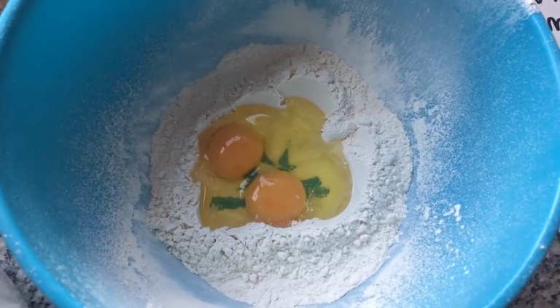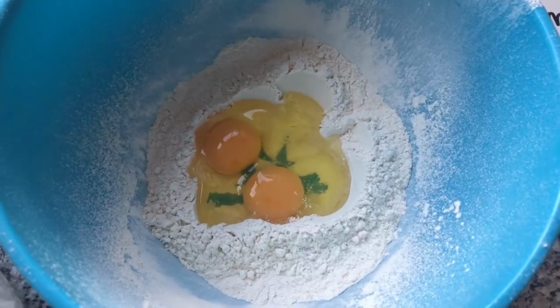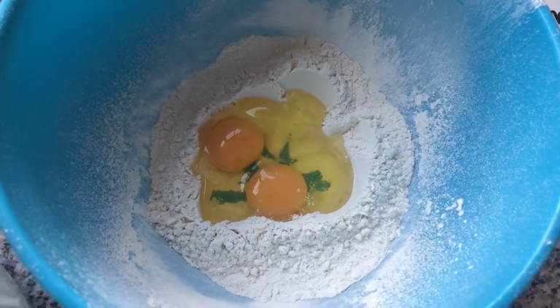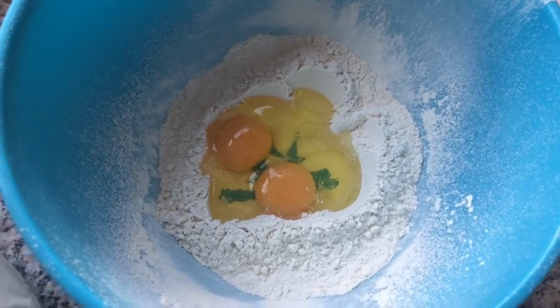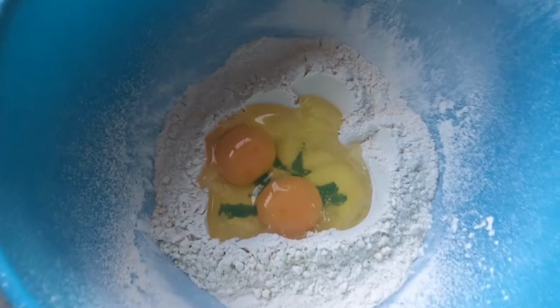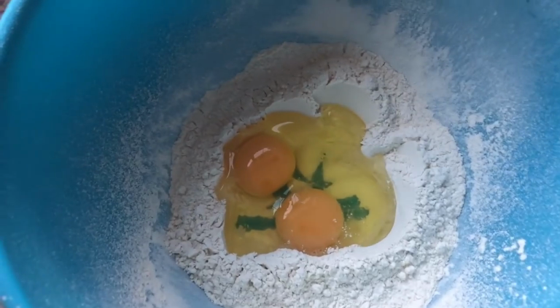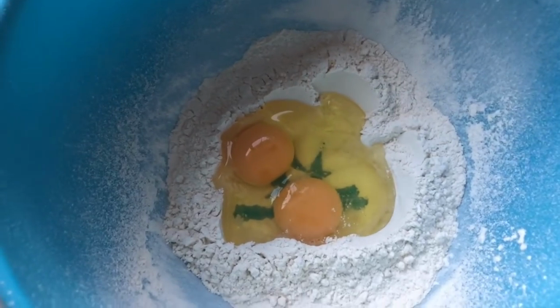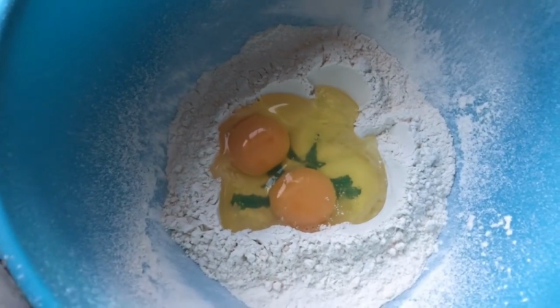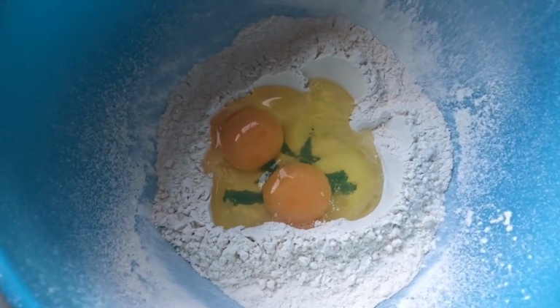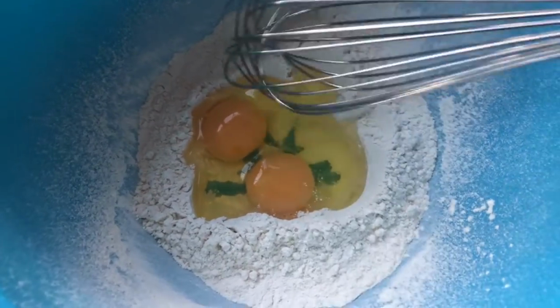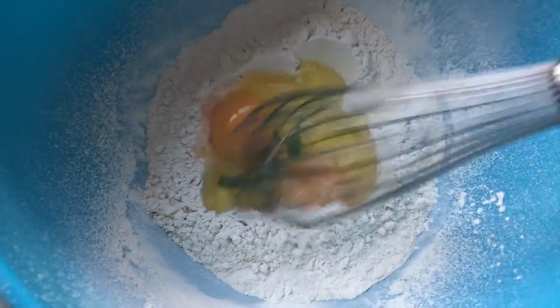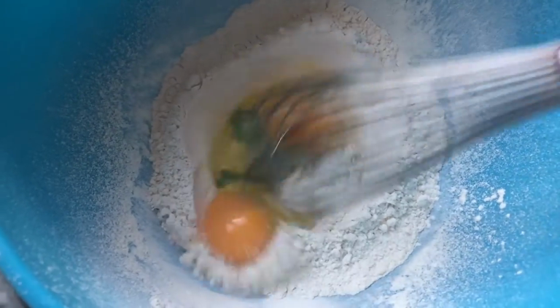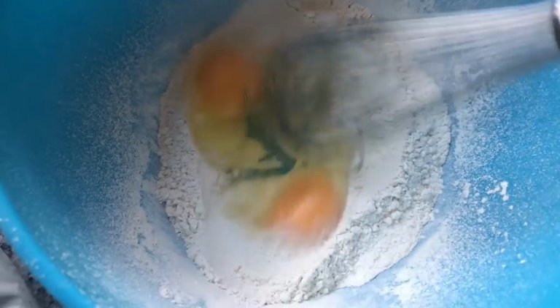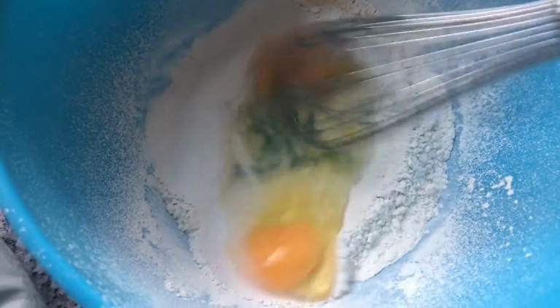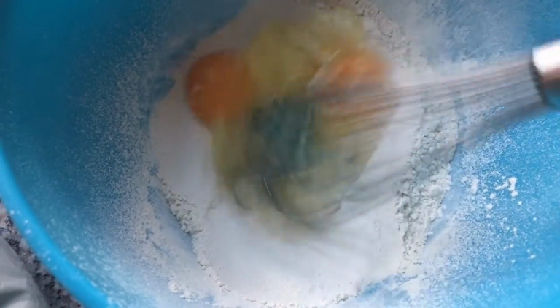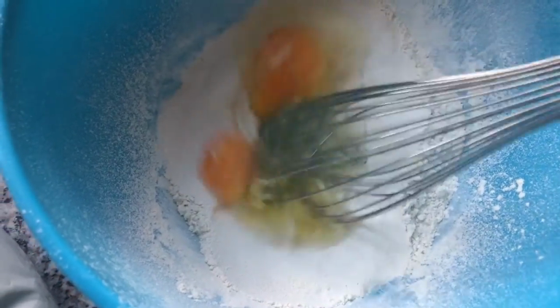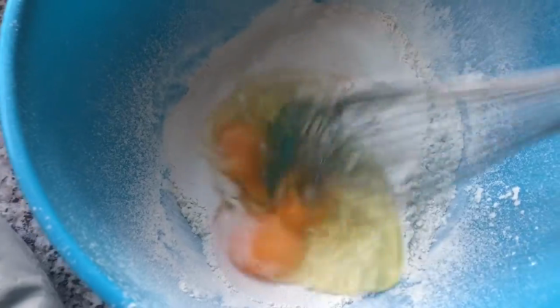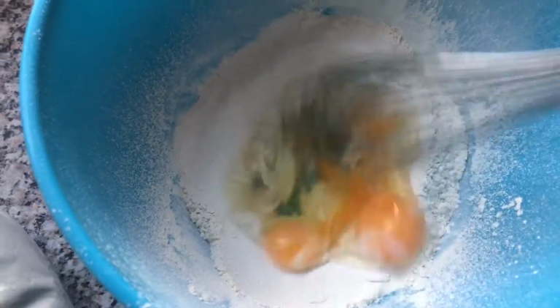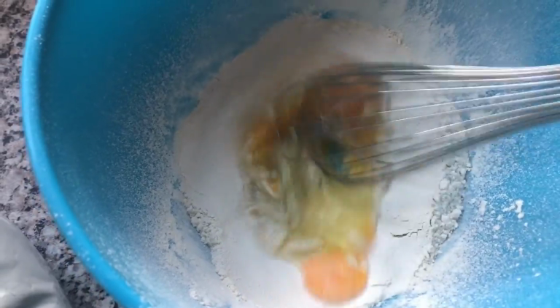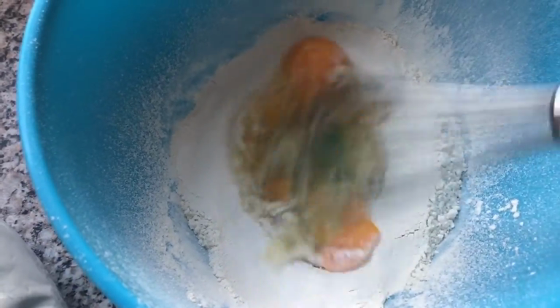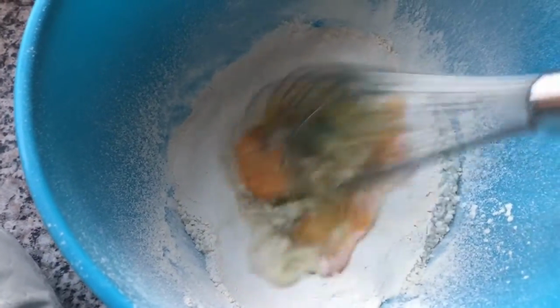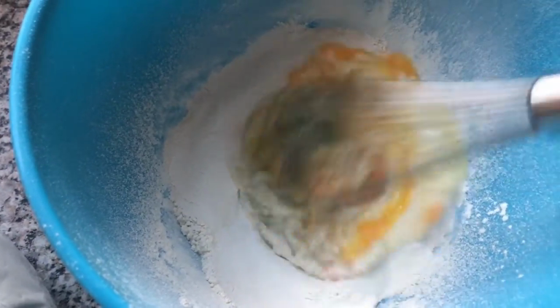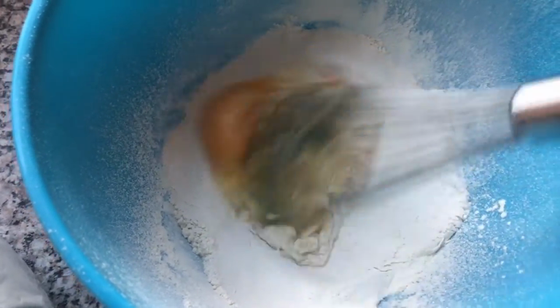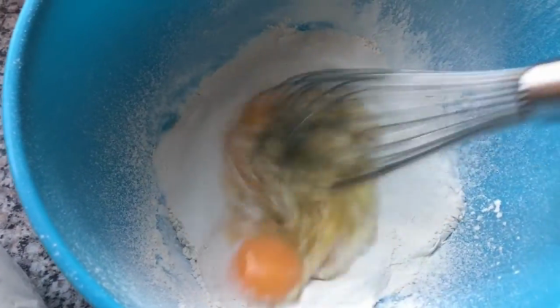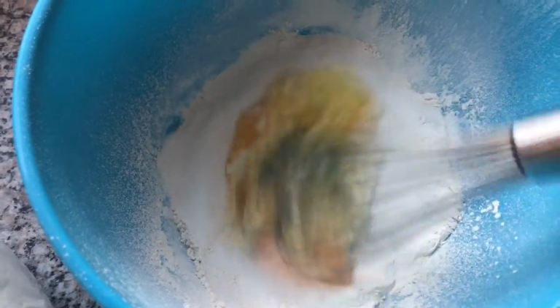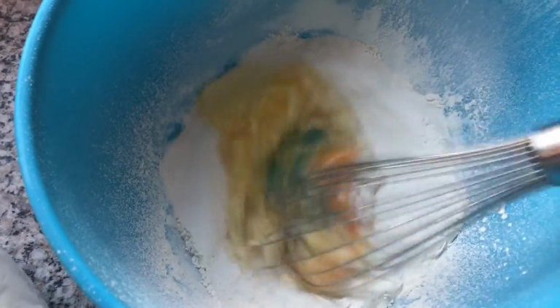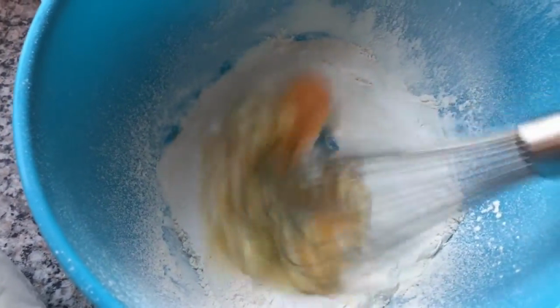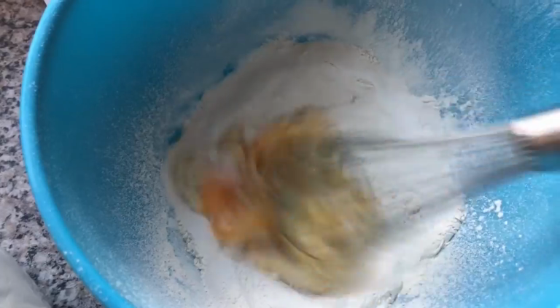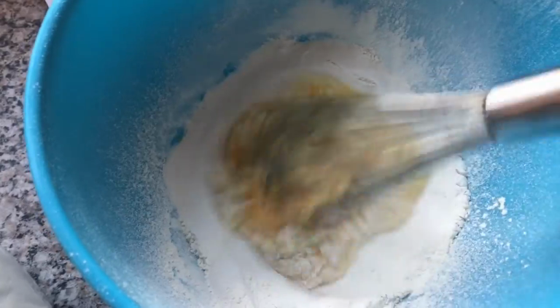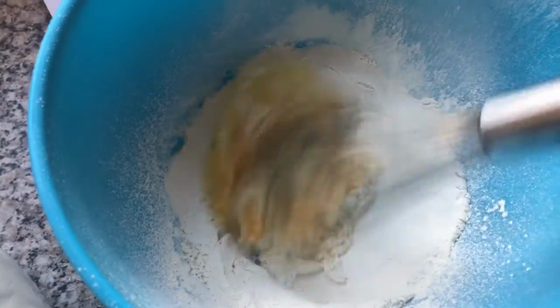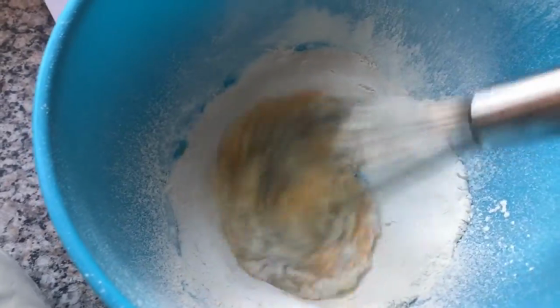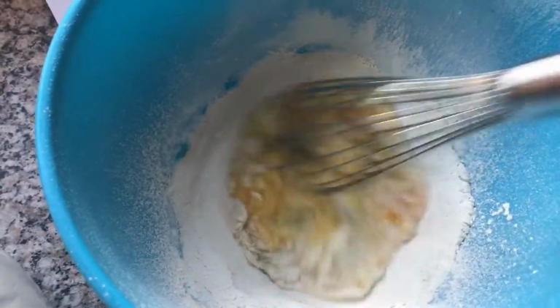I've made a well in the middle of the flour and cracked the eggs into the middle. Then you can start whisking, and if you start whisking your eggs gradually, the flour will begin to incorporate into your mixture.